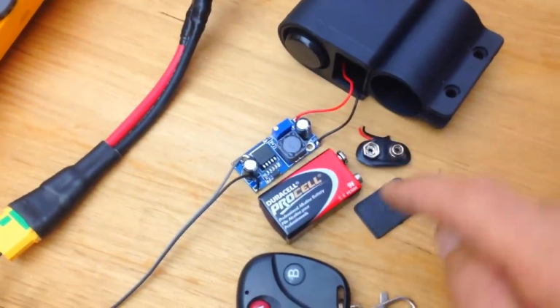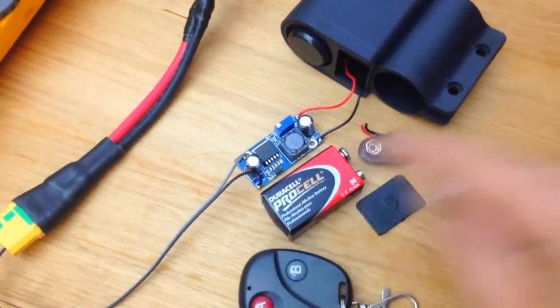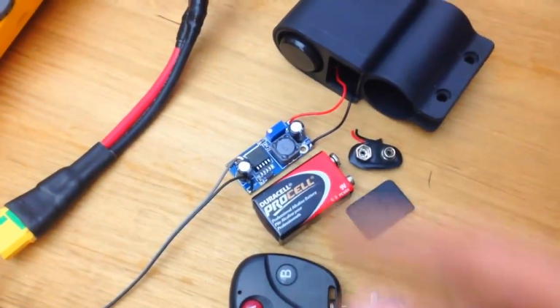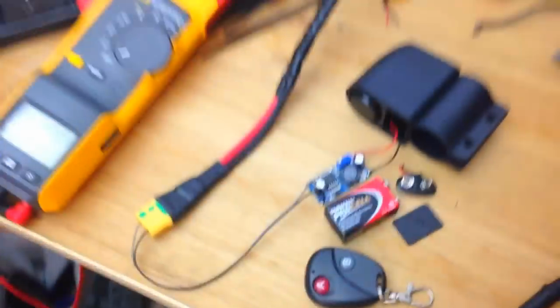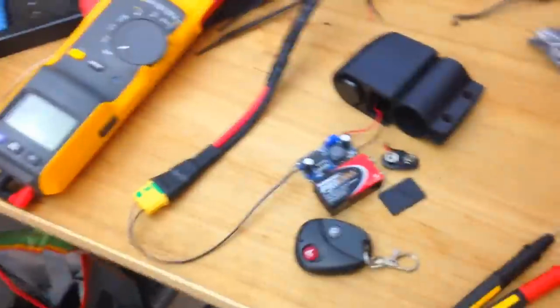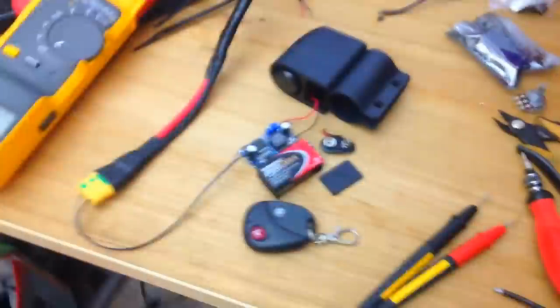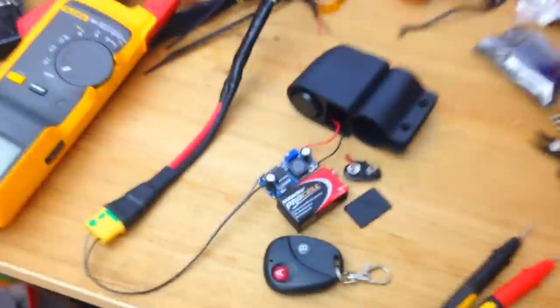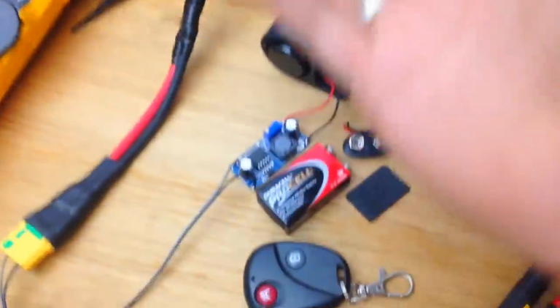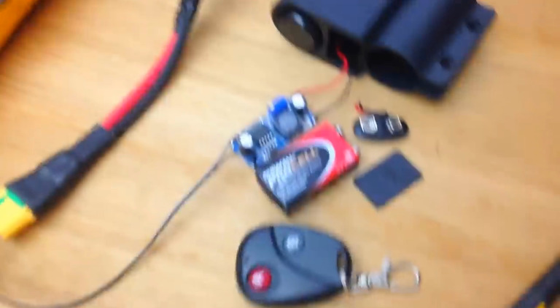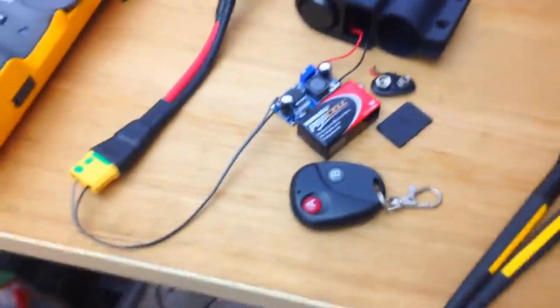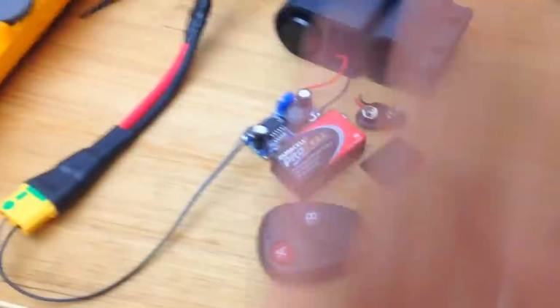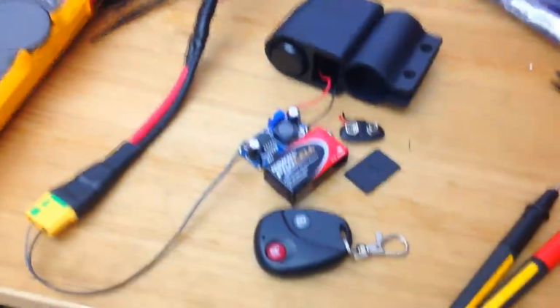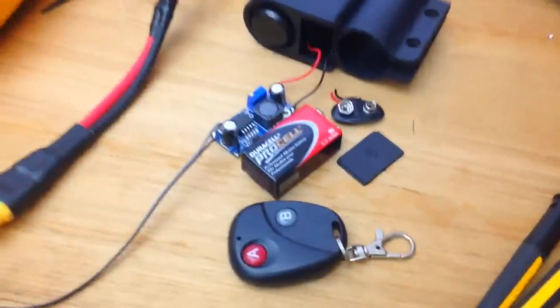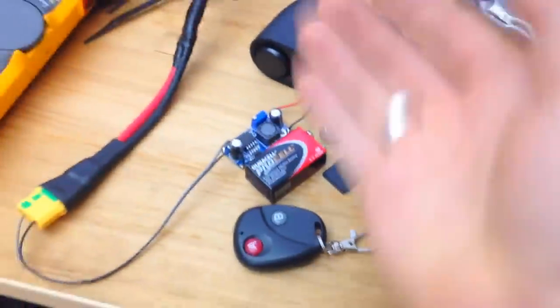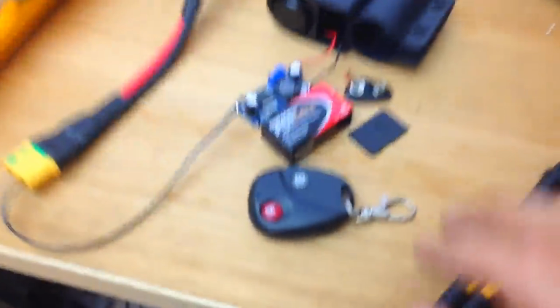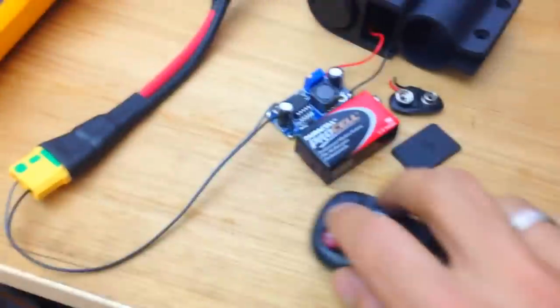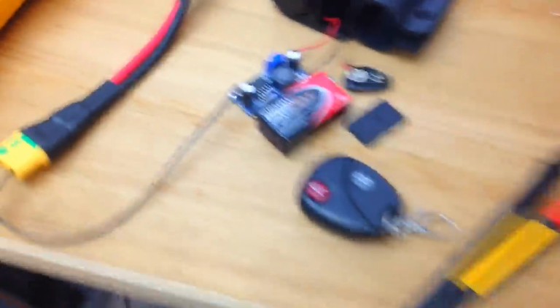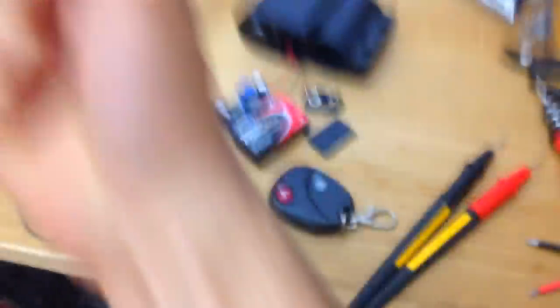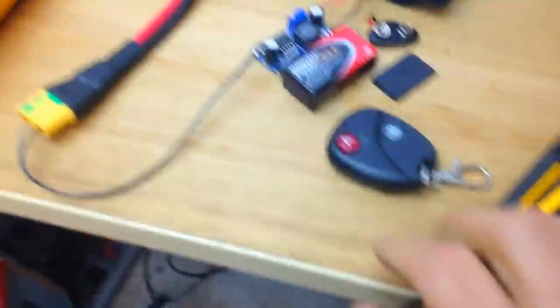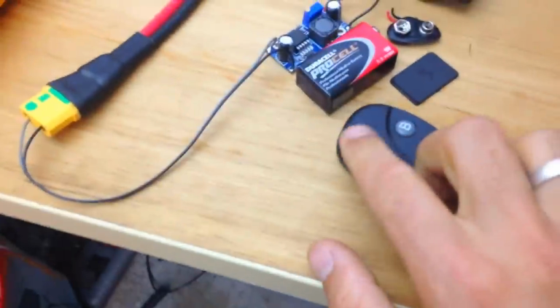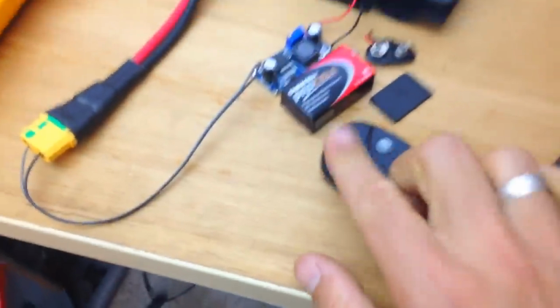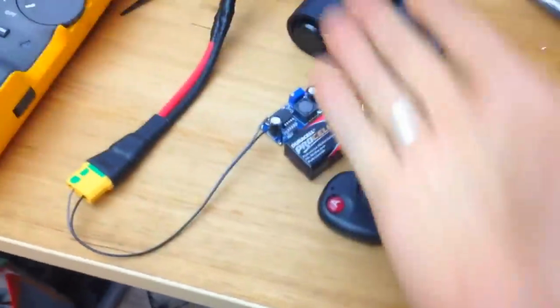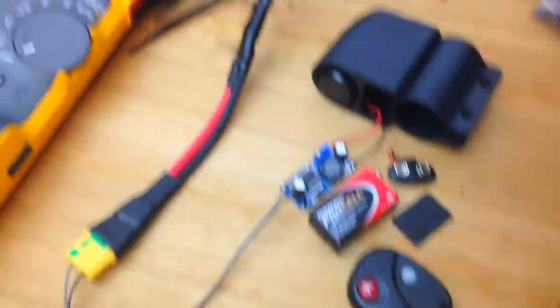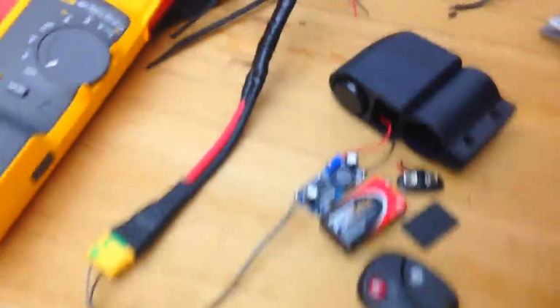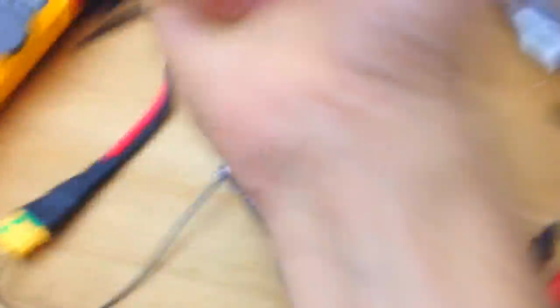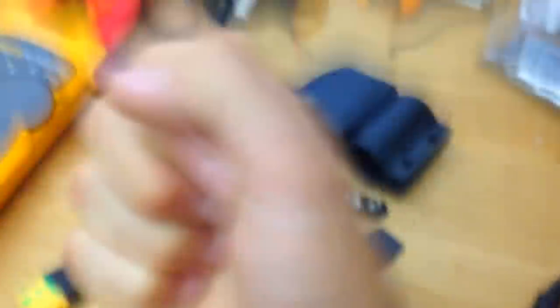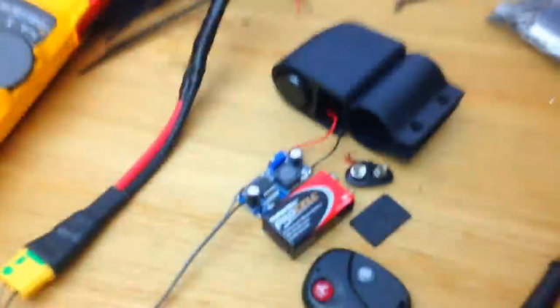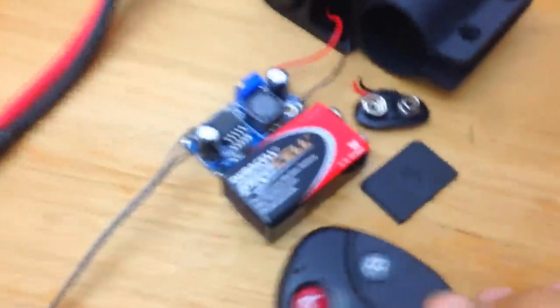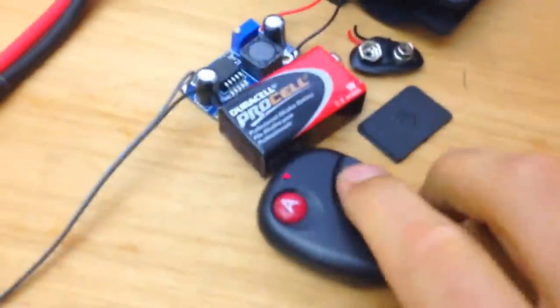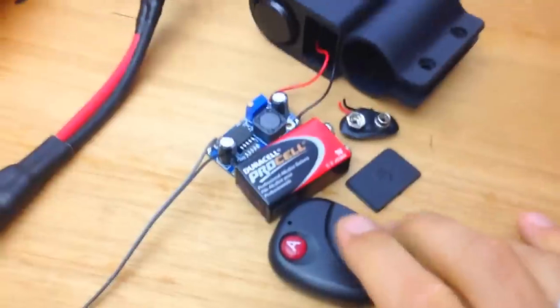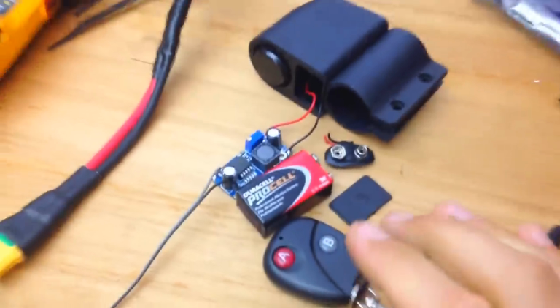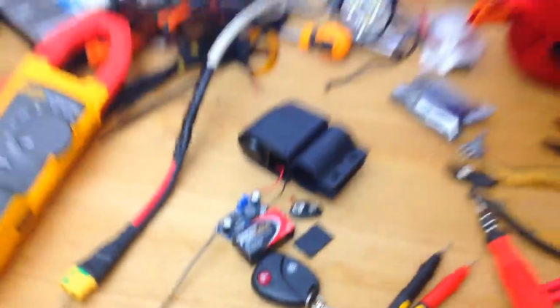And that's it — done! Too simple, too easy. So if you want something great, loud, and powerful for your bike, go for this. Sorry, neighbors!